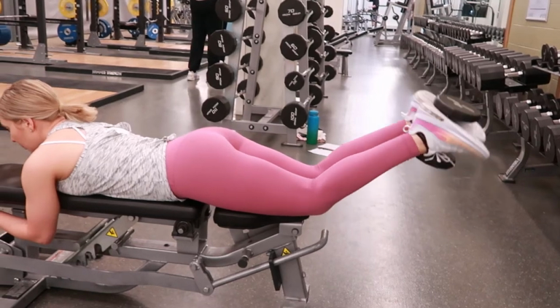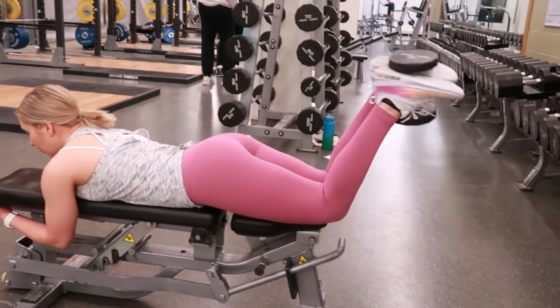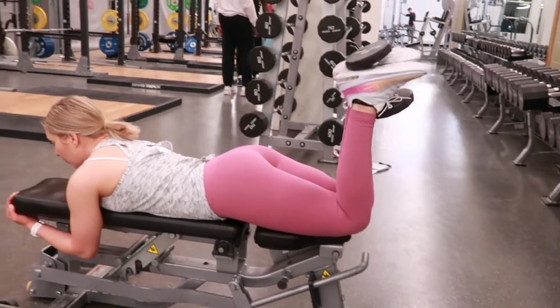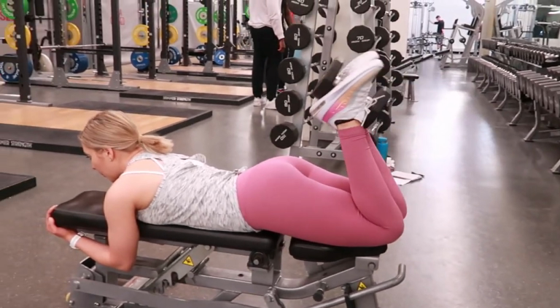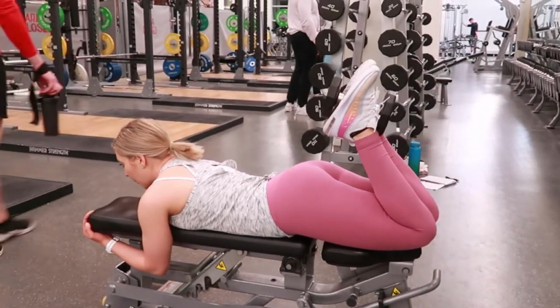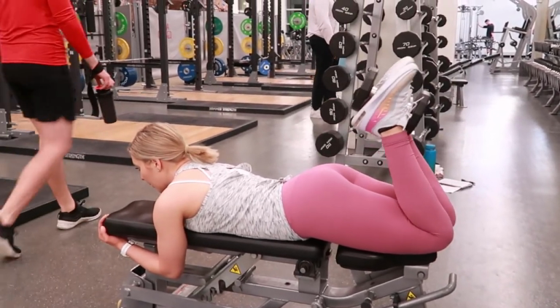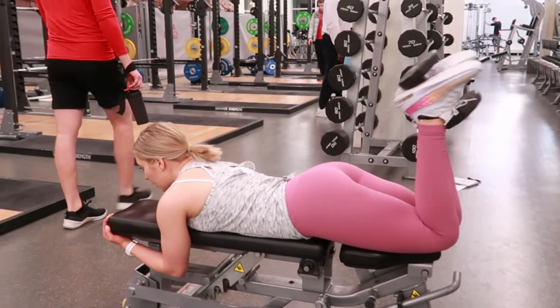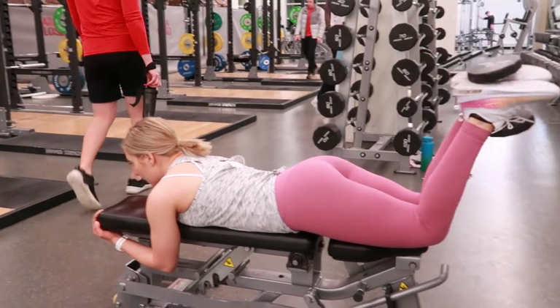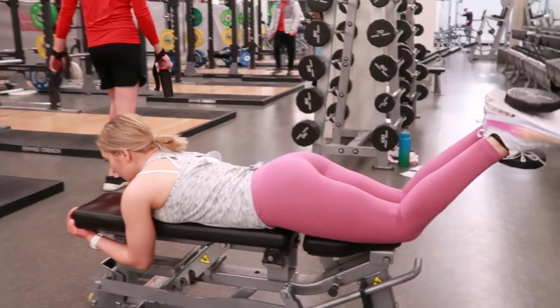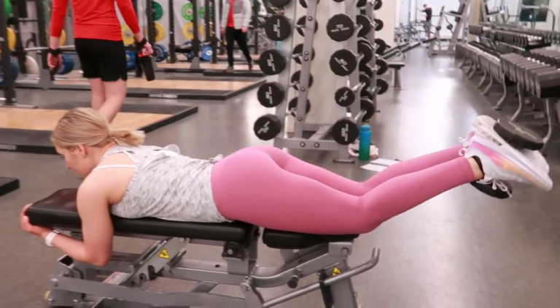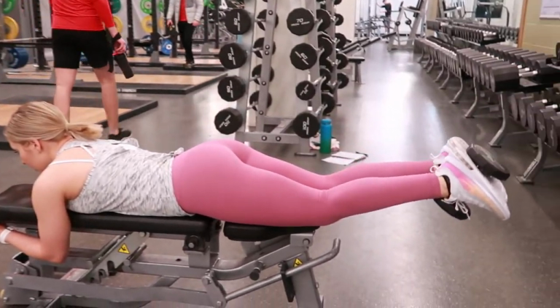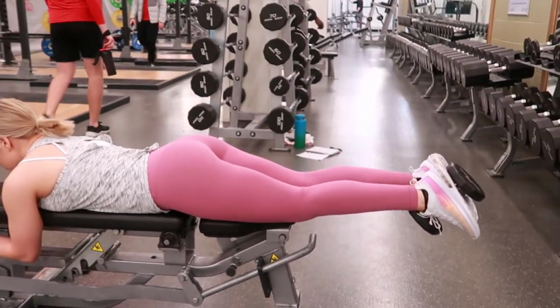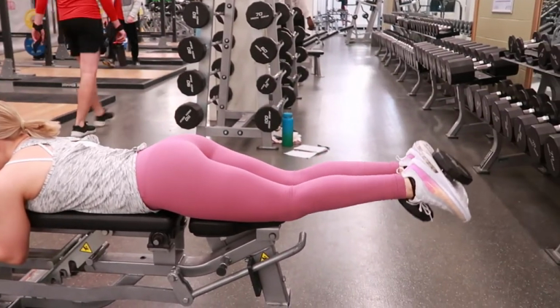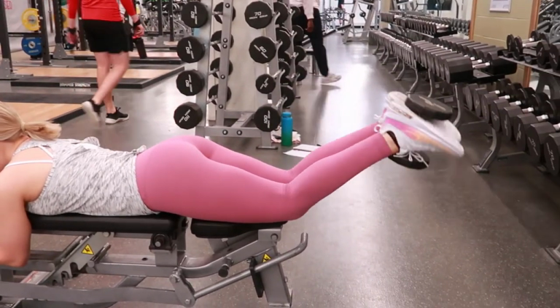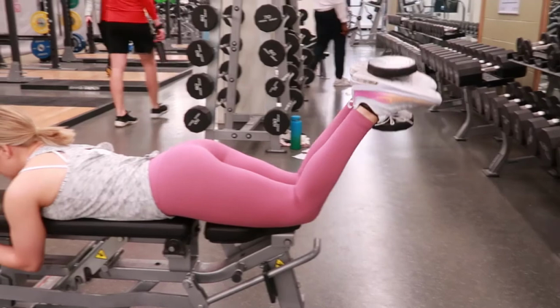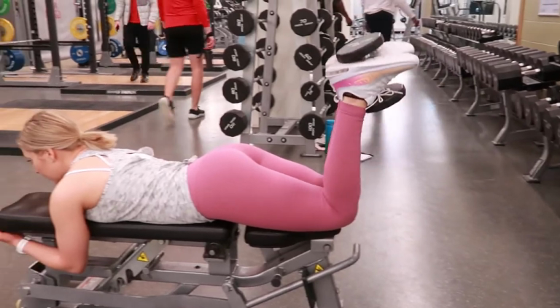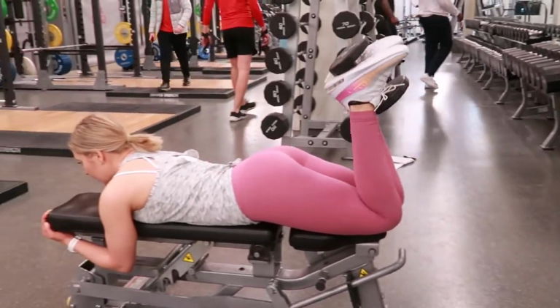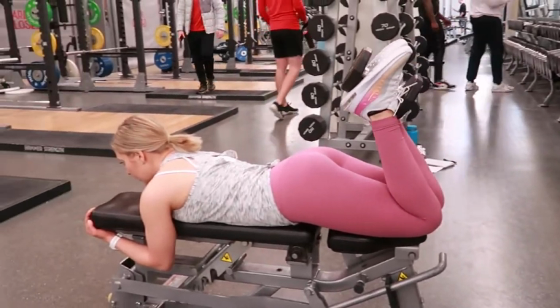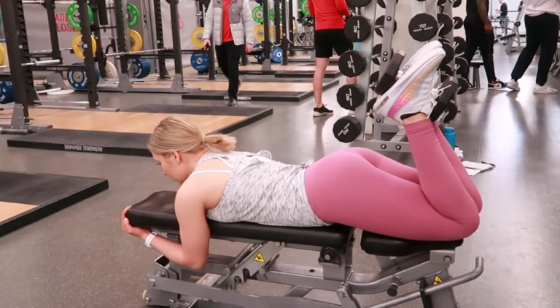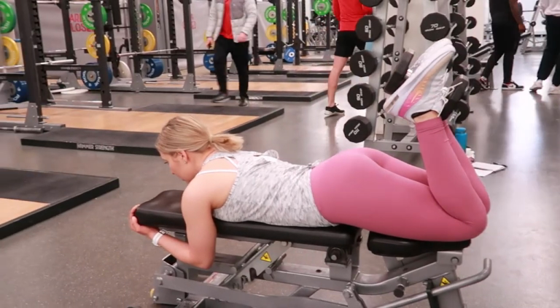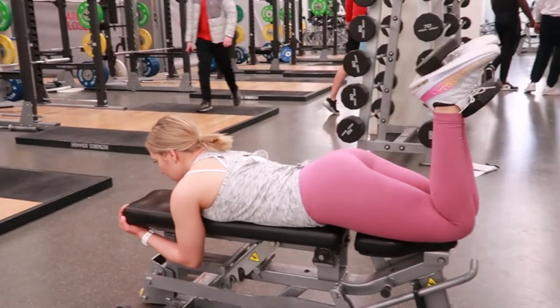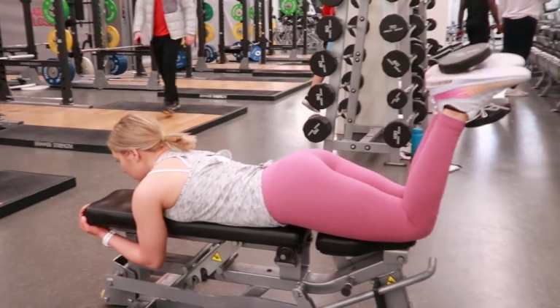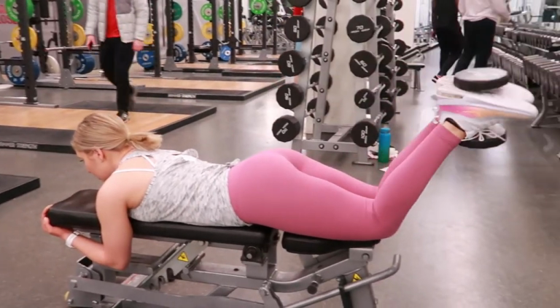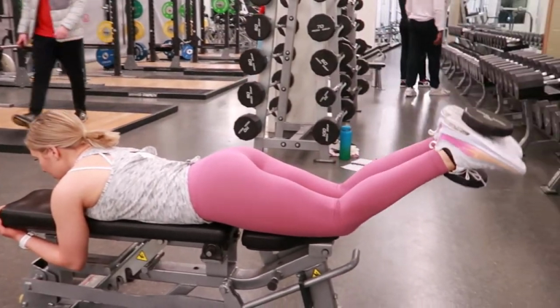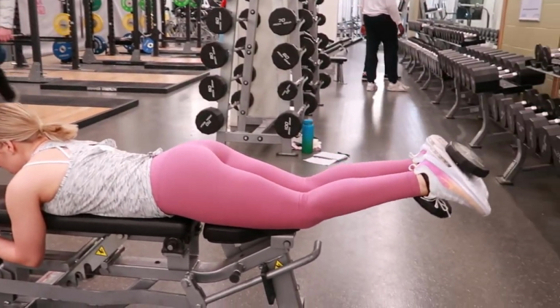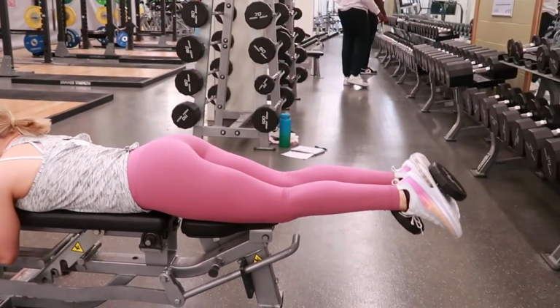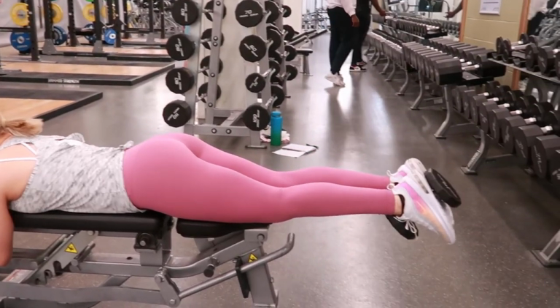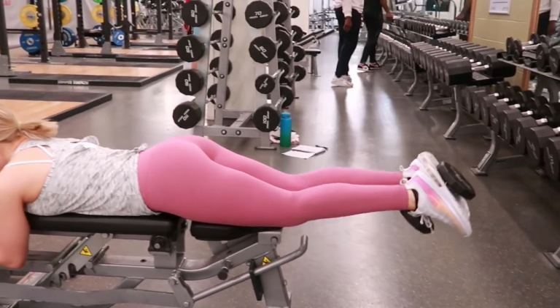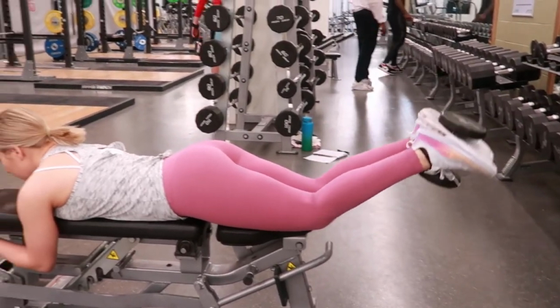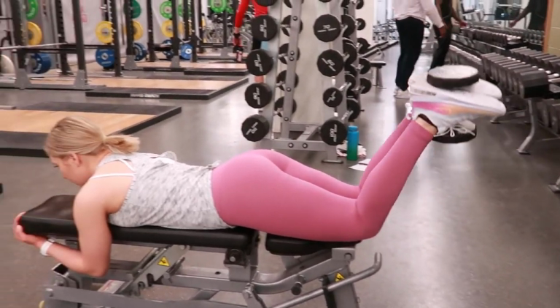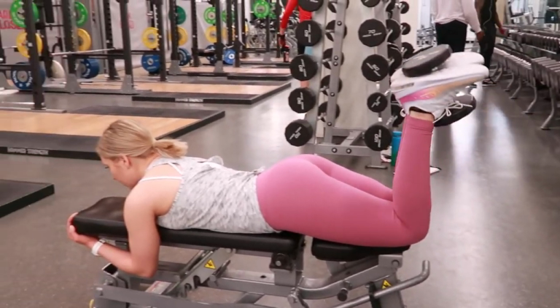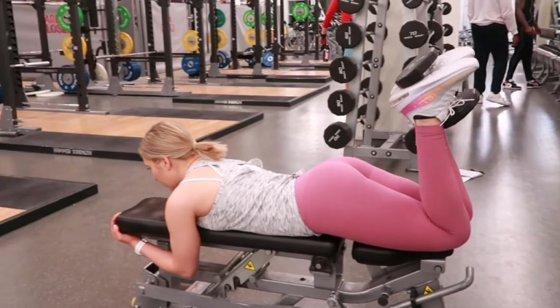Dumbbell ham curl. You can have a partner help you place the dumbbell in between your feet, or you can stack two dumbbells on top of each other as you're laying down flat on your stomach on the bench.